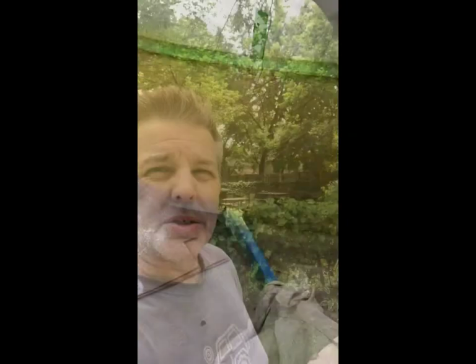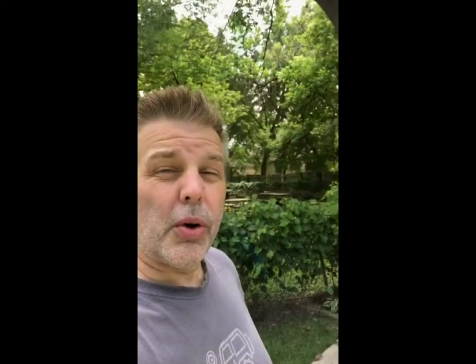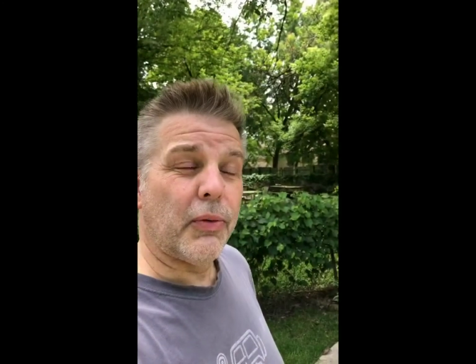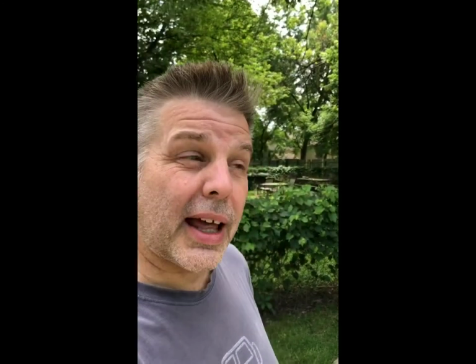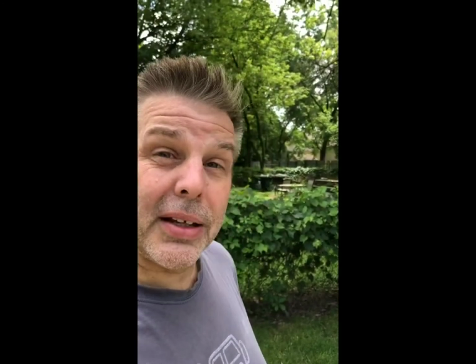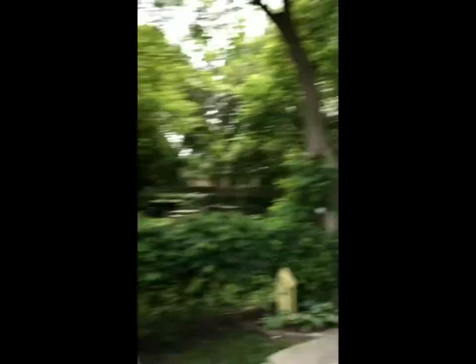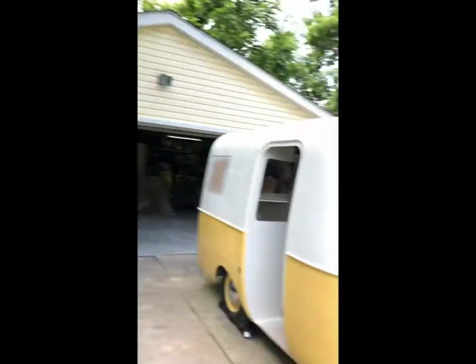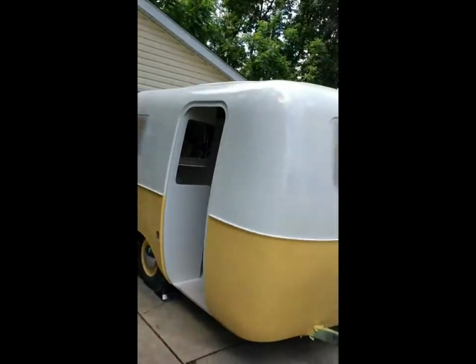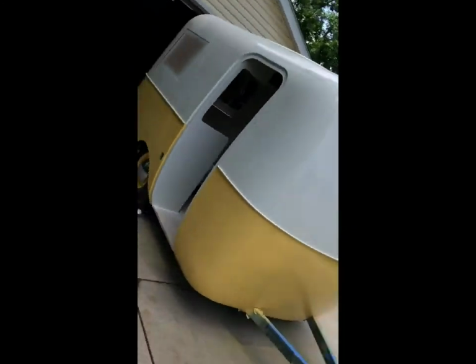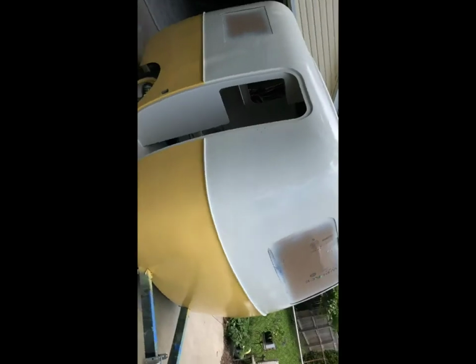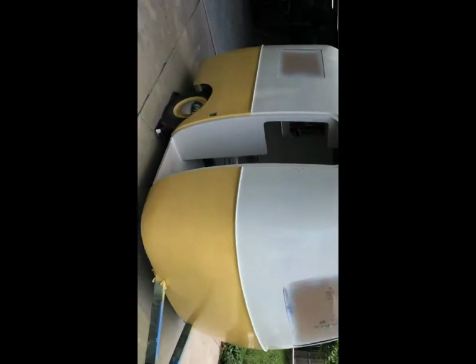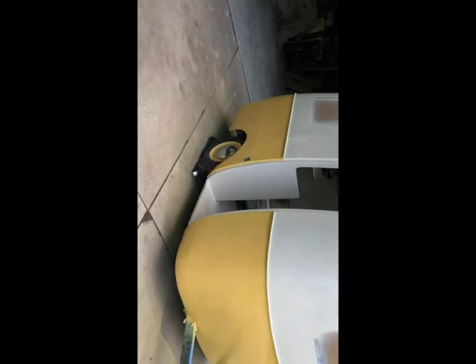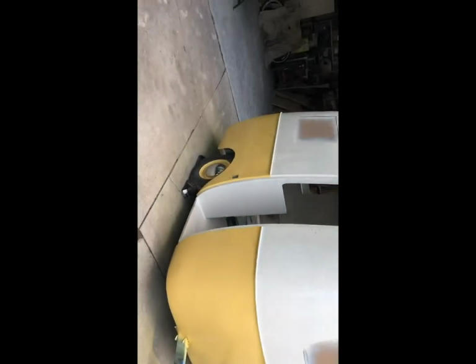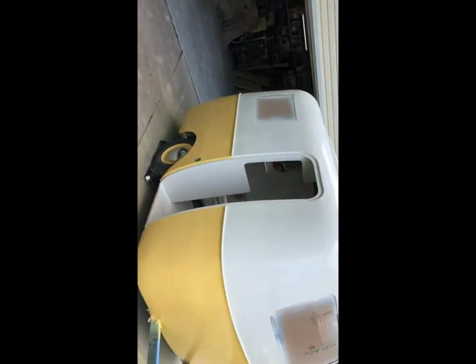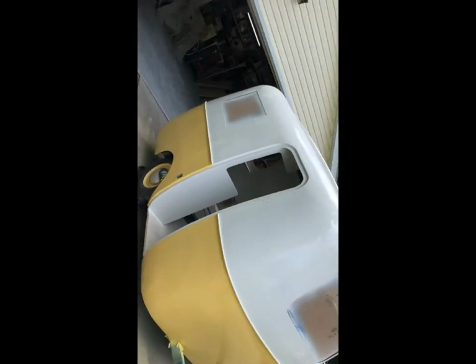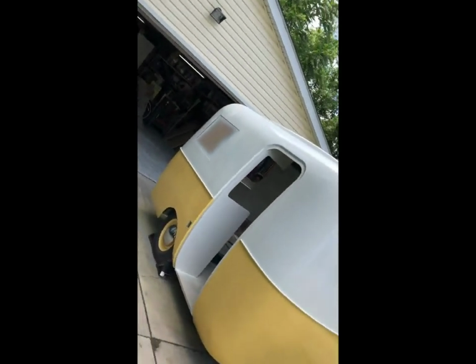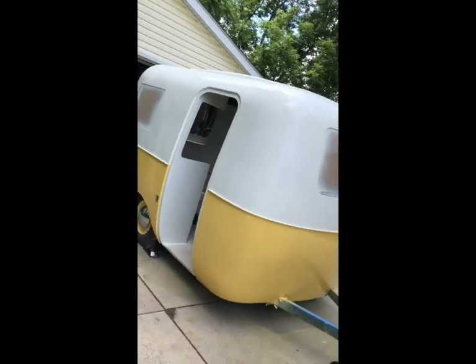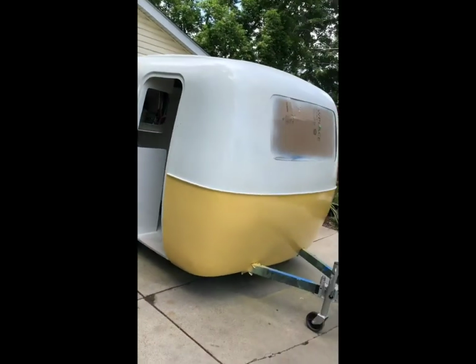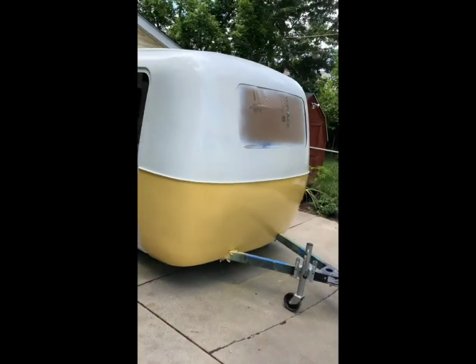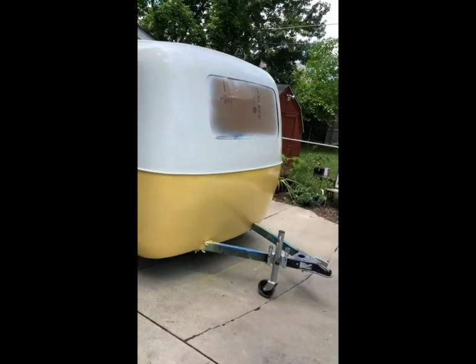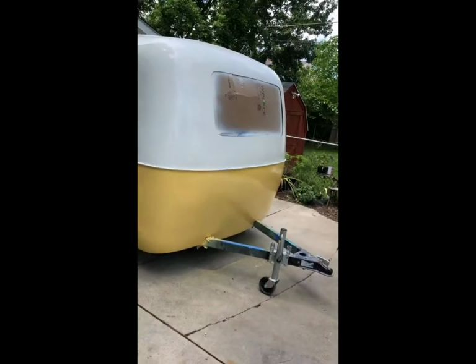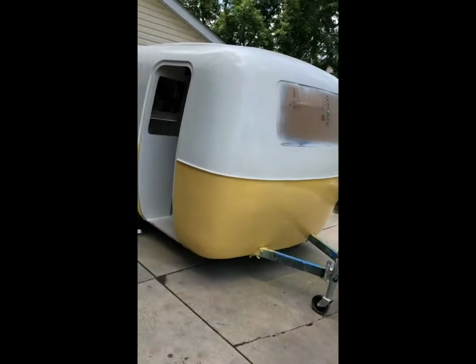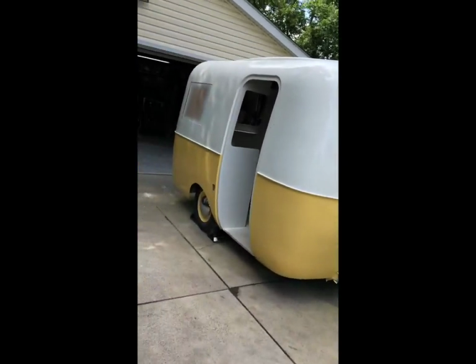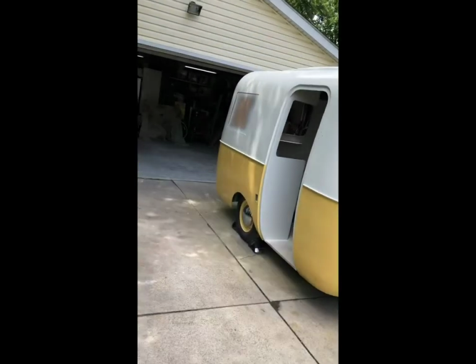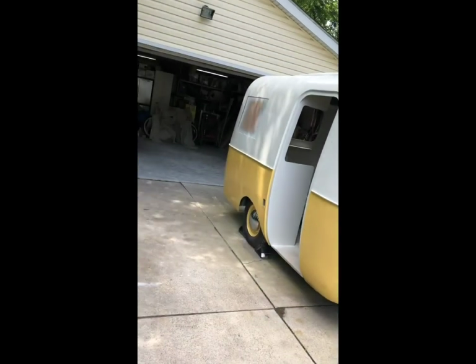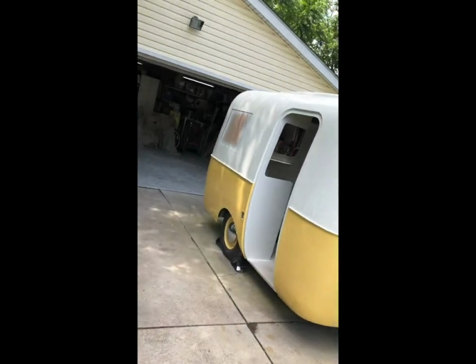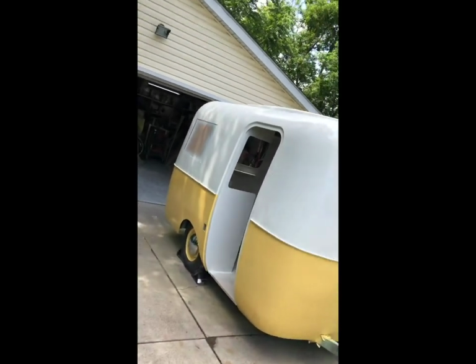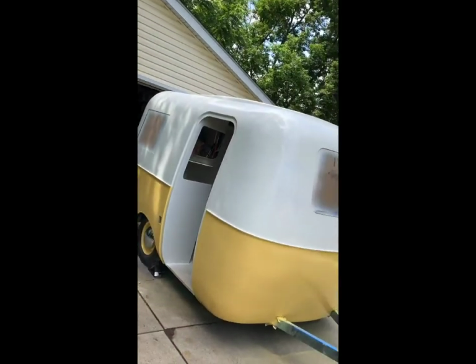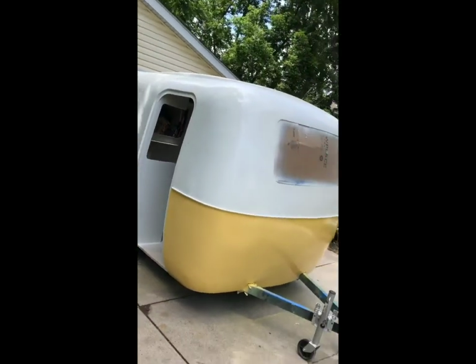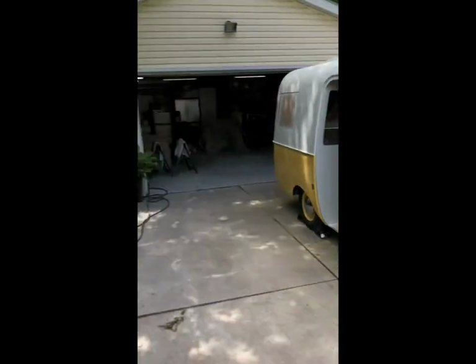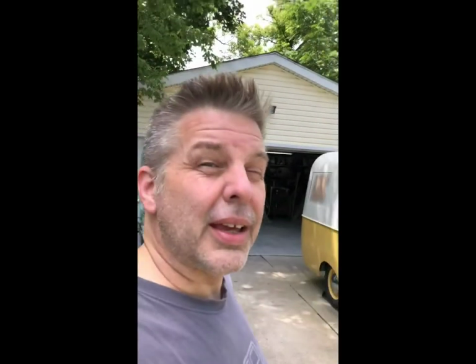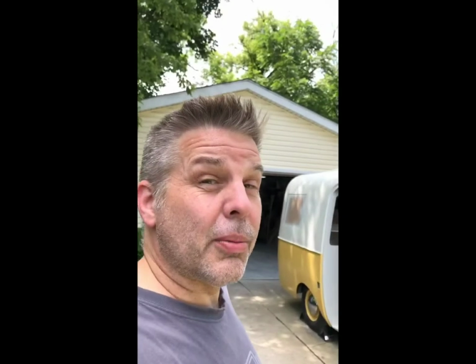So finally got the paint done. She looks so much happier — and so am I.